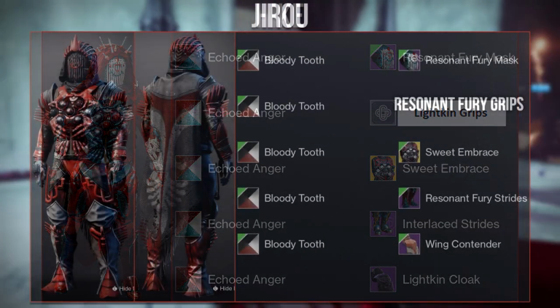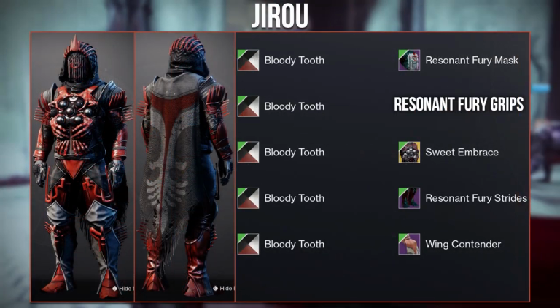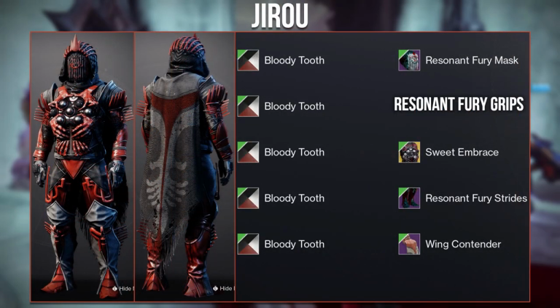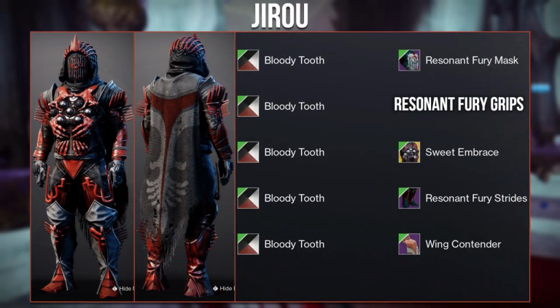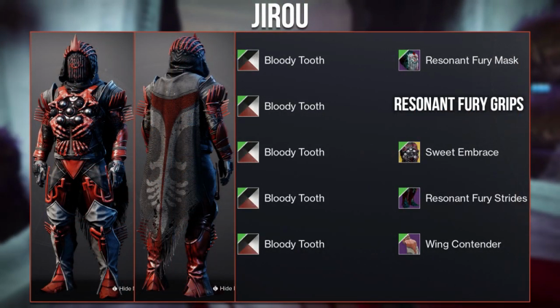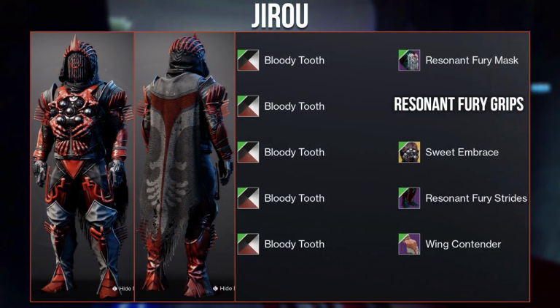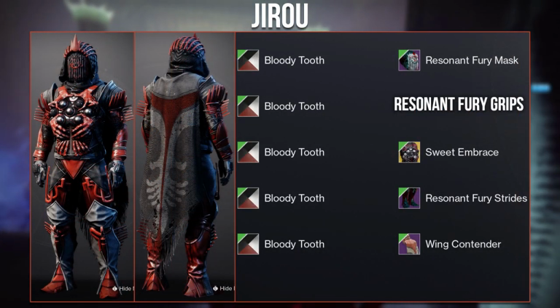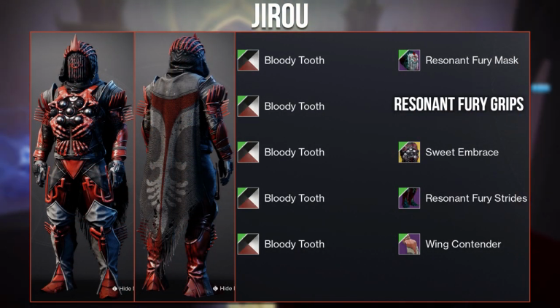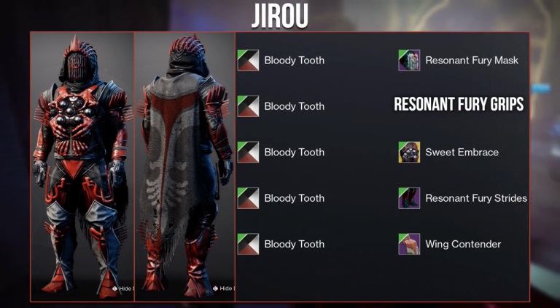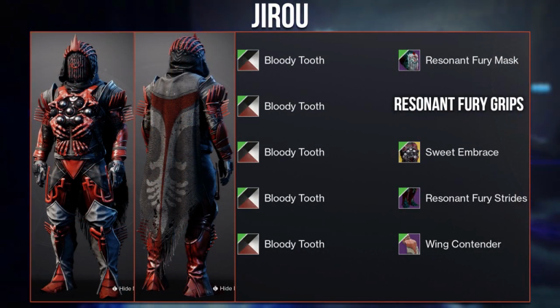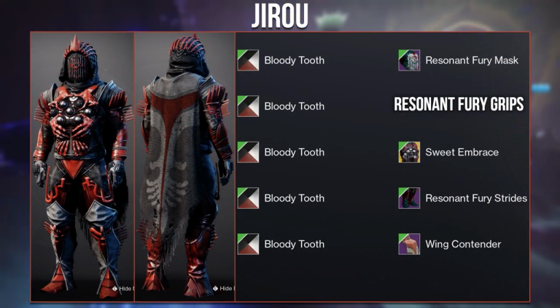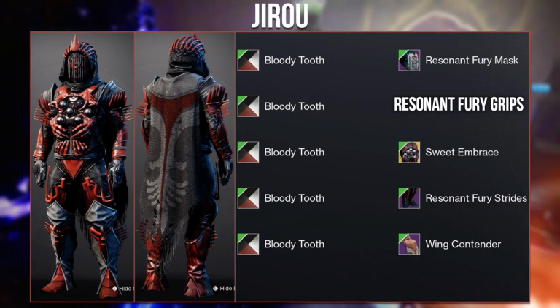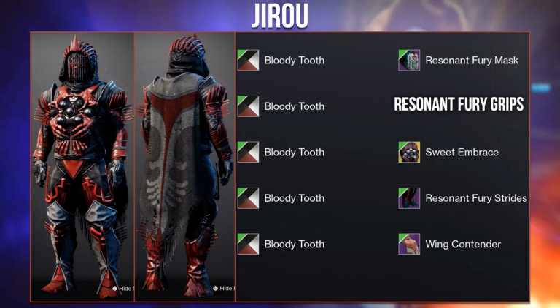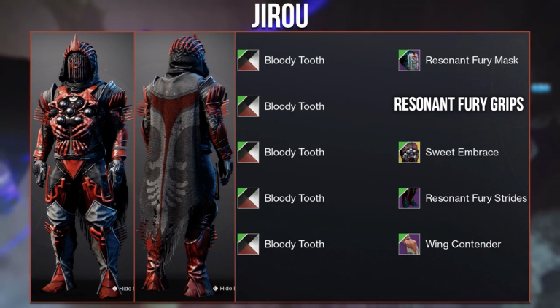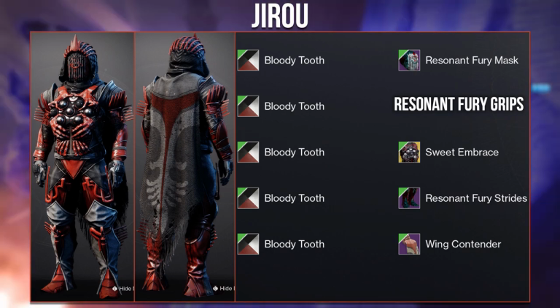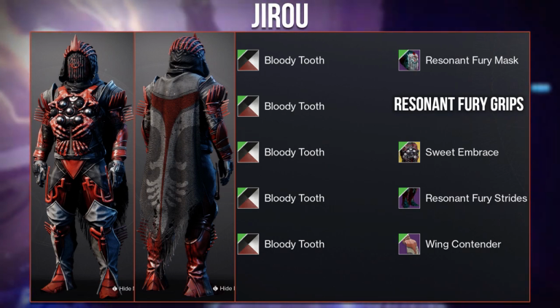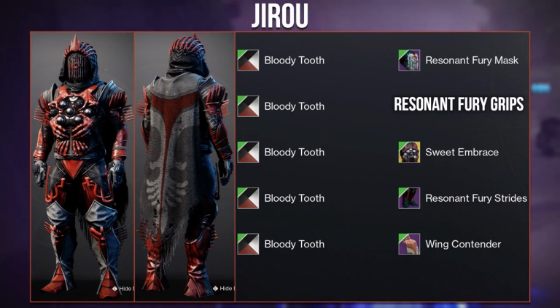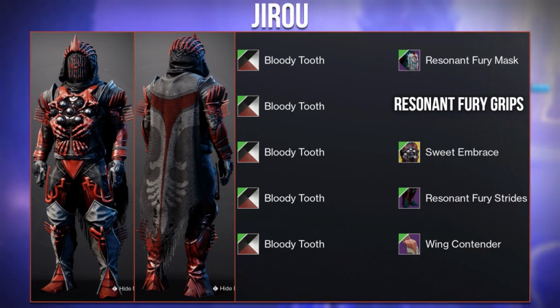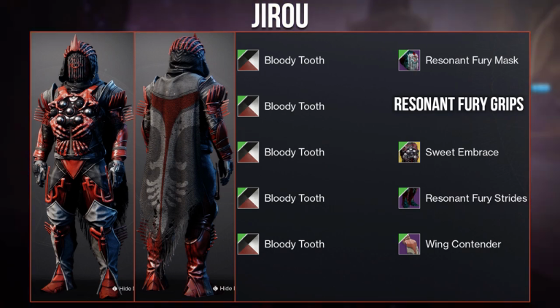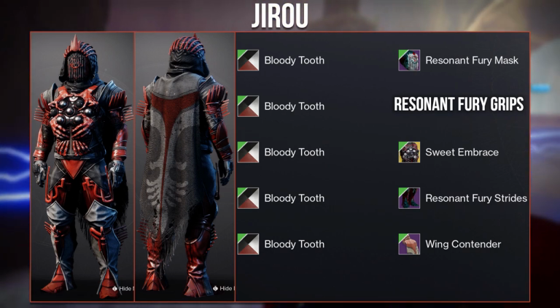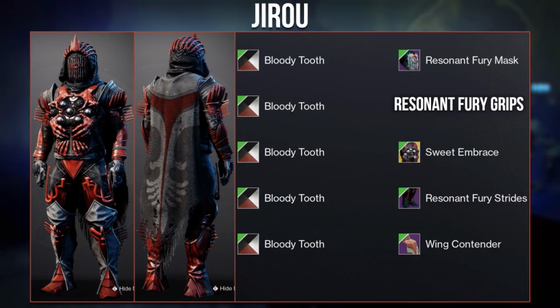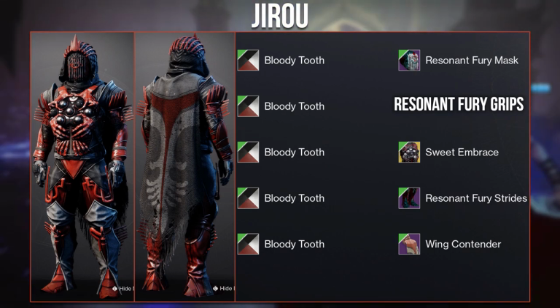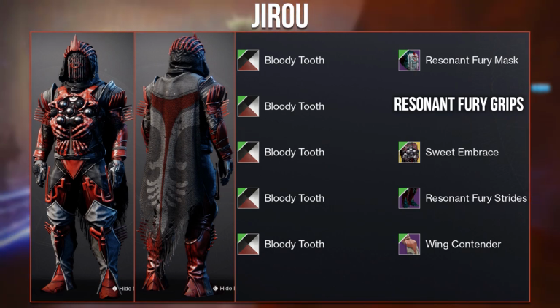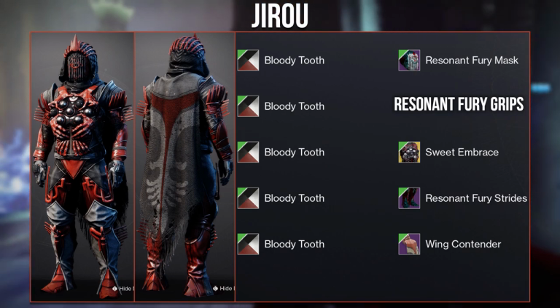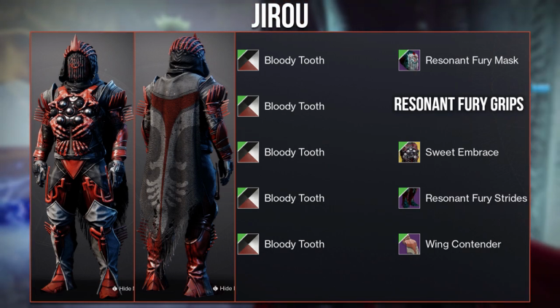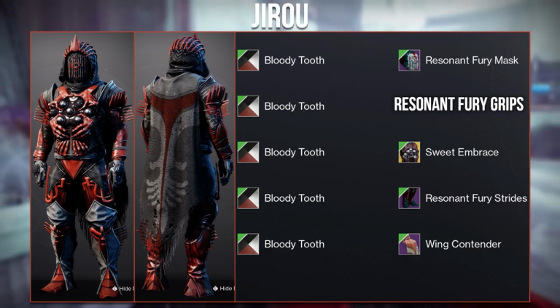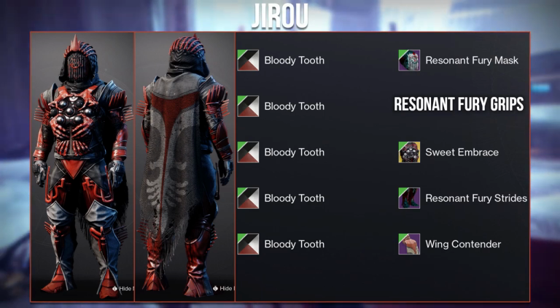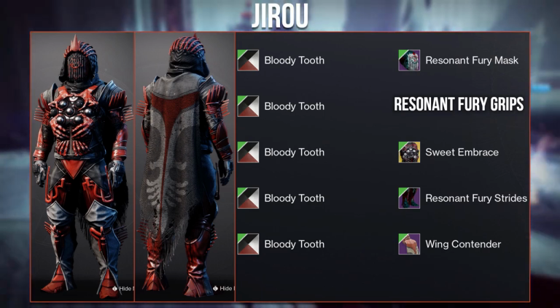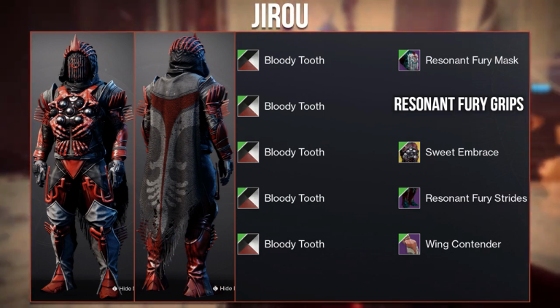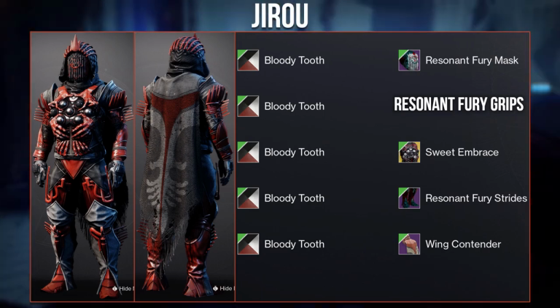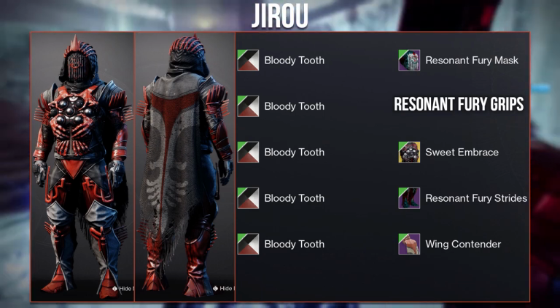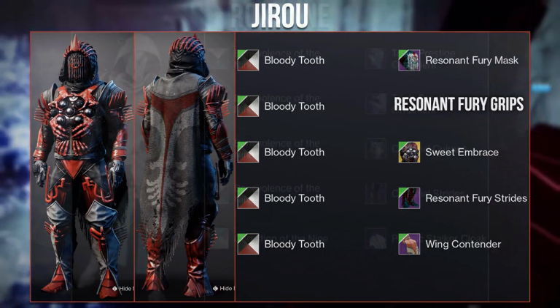Here we have another set from Jero that also used Sweet Embrace with the raid pieces. The helmet and cloak are a fantastic combination, and the shader Bloody Tooth works really well throughout the whole set.